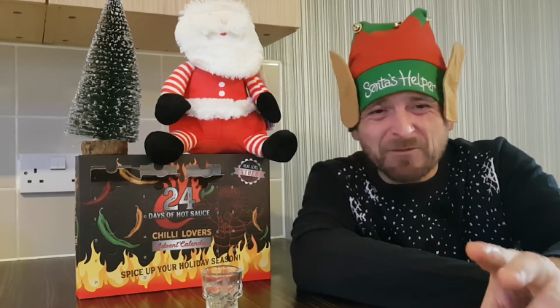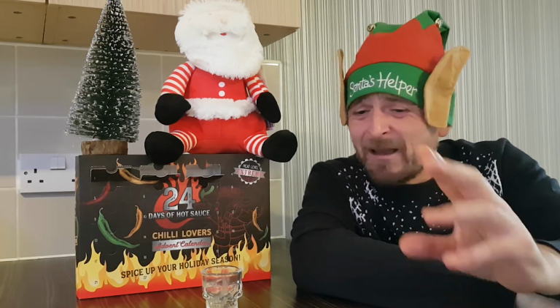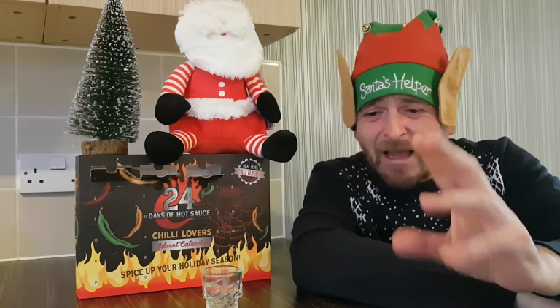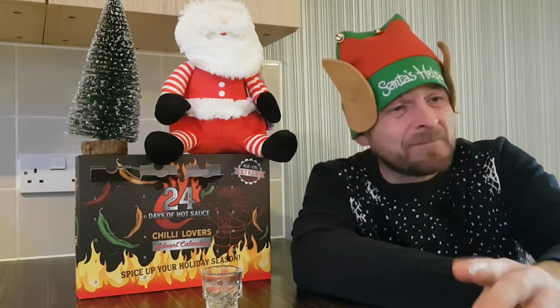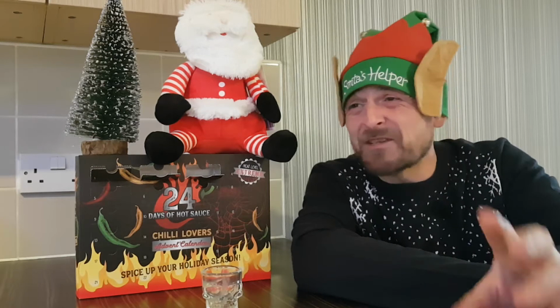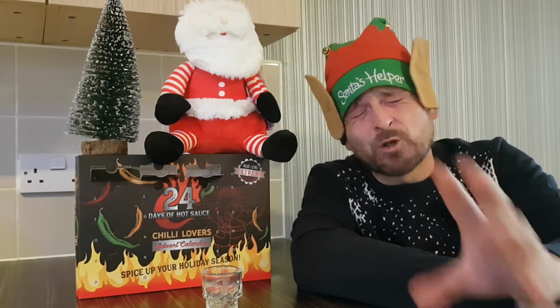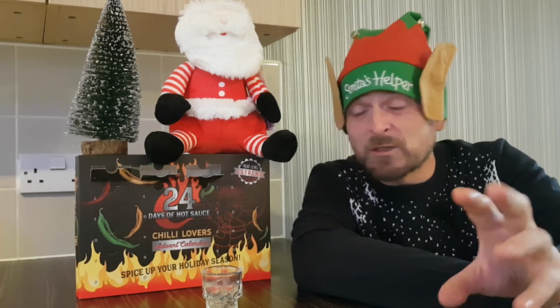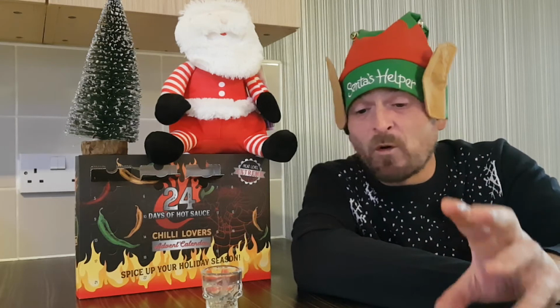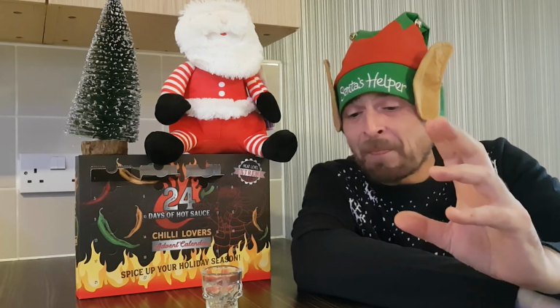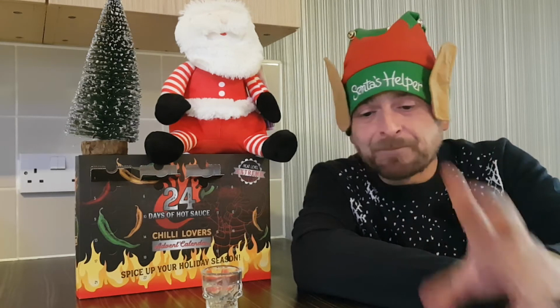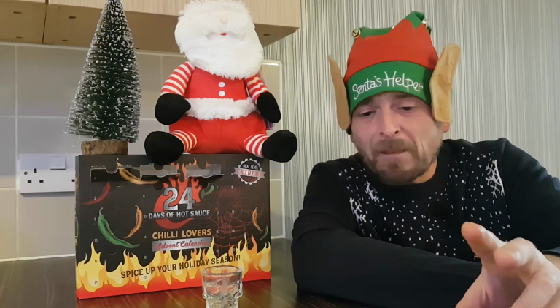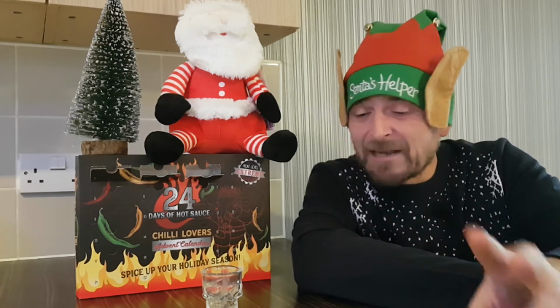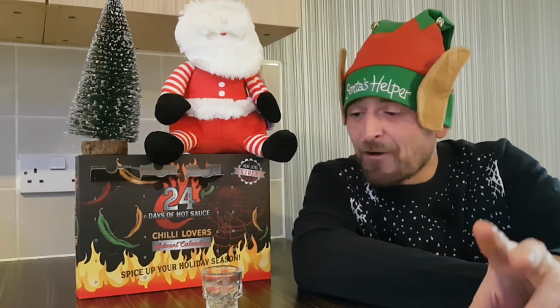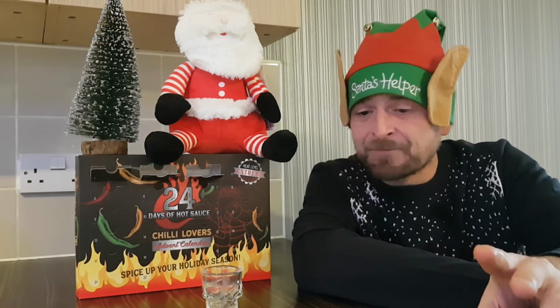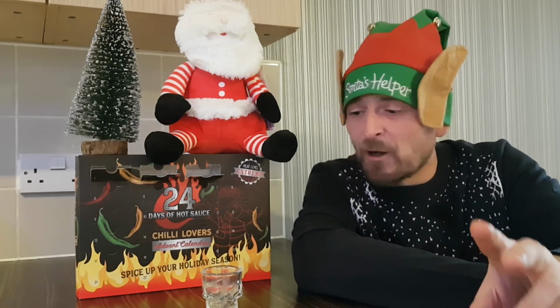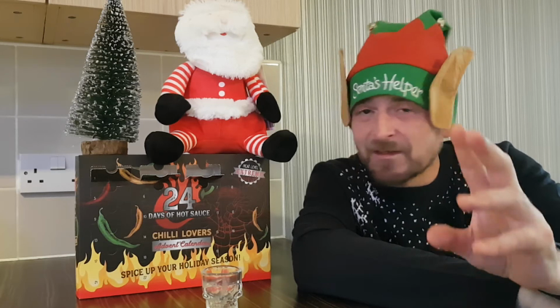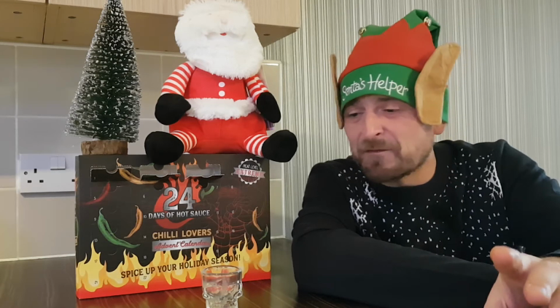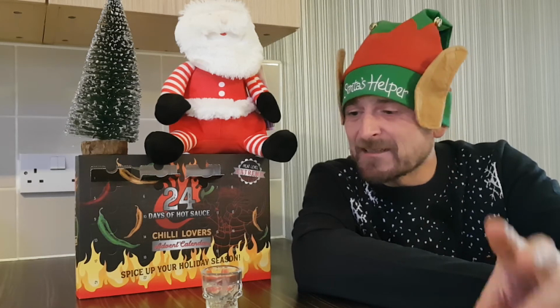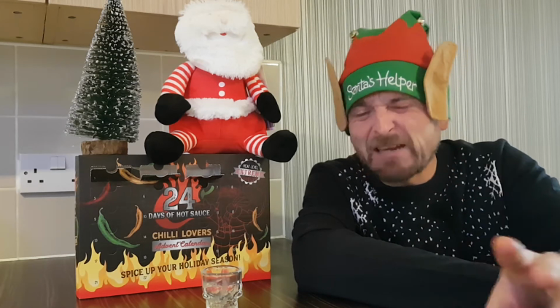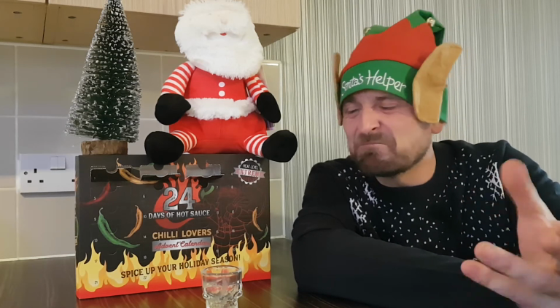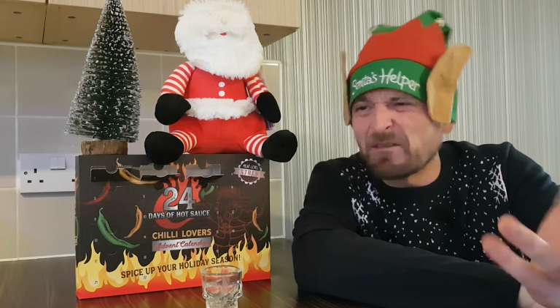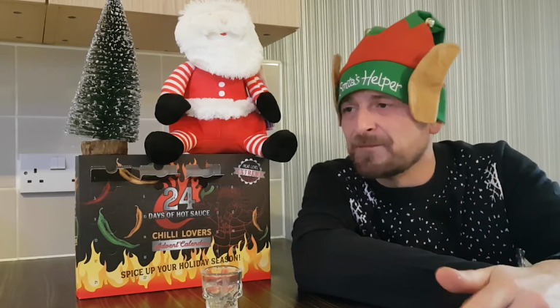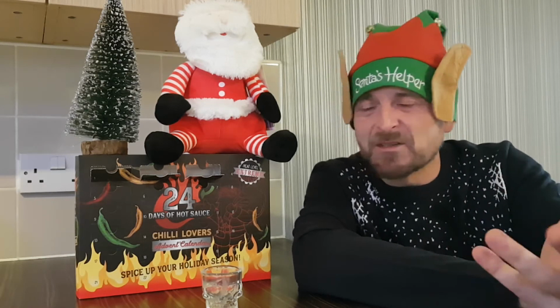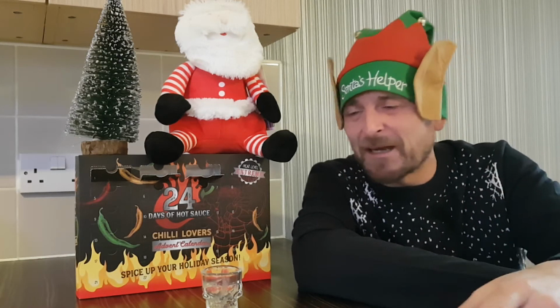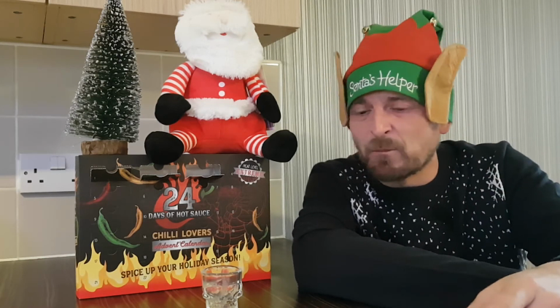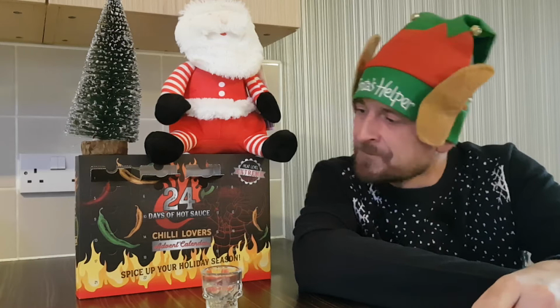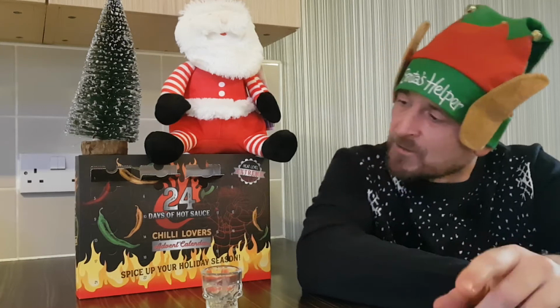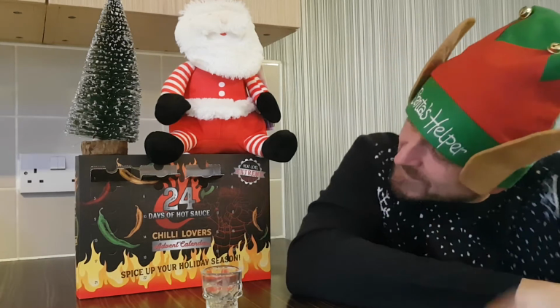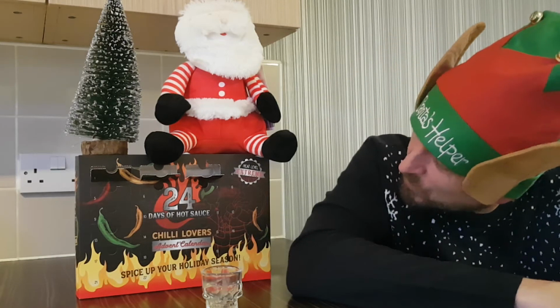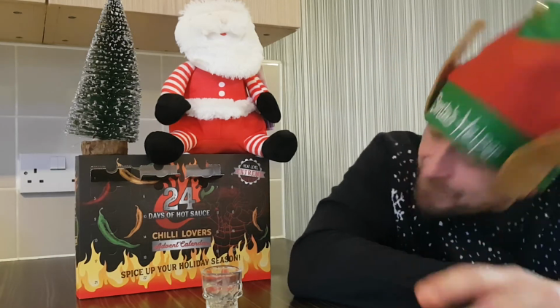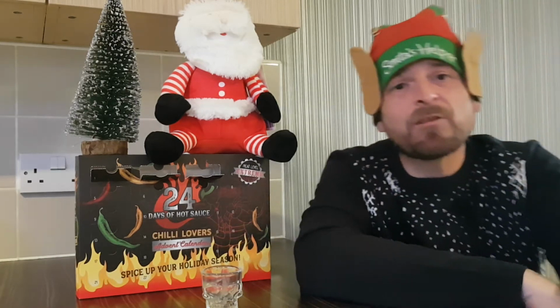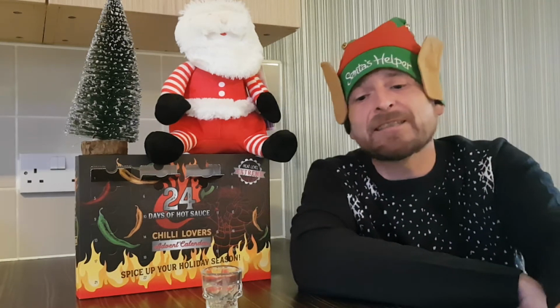I'm sure I've done this one before and it's definitely not great. Zero for taste. Heat rating — I'll give it a one. There's a bit of spice there, not much. So that was day number three, the 3rd of December.